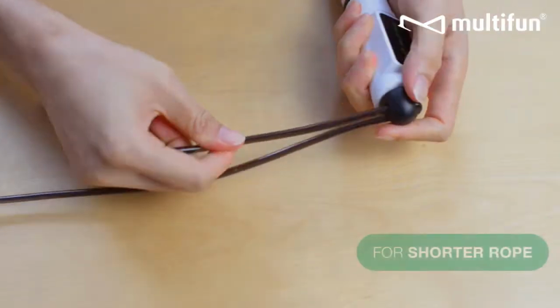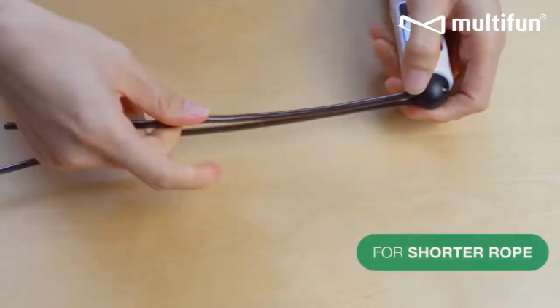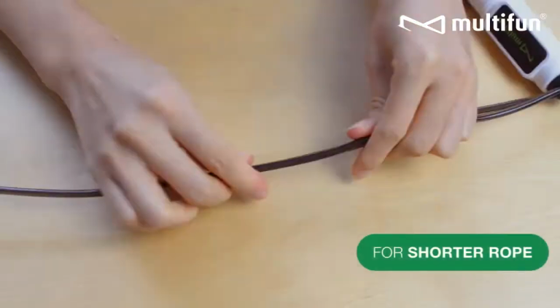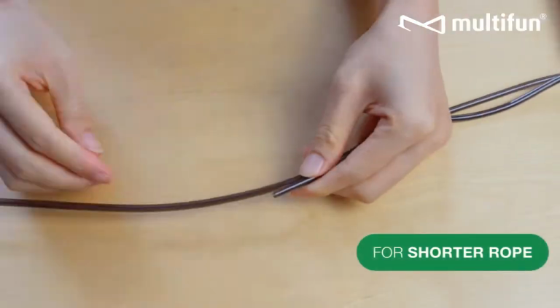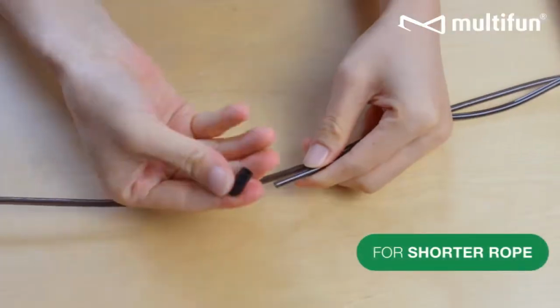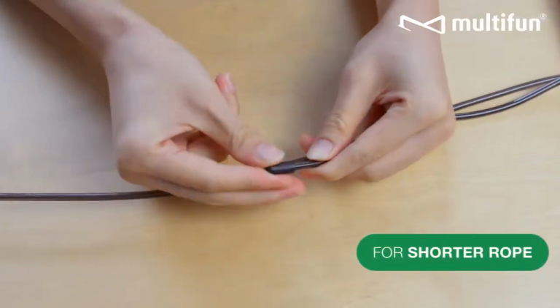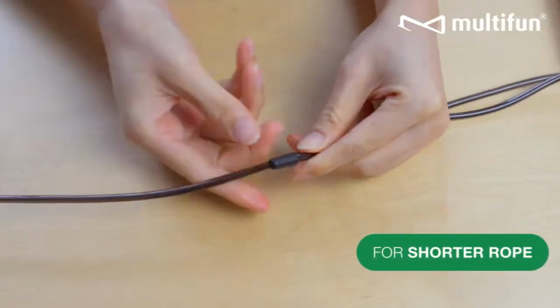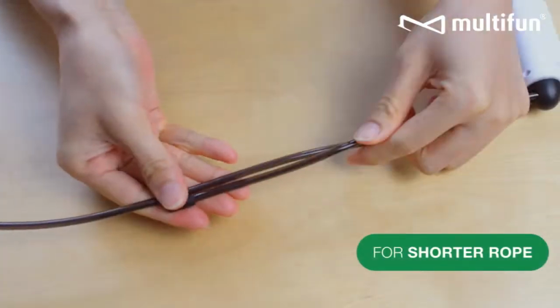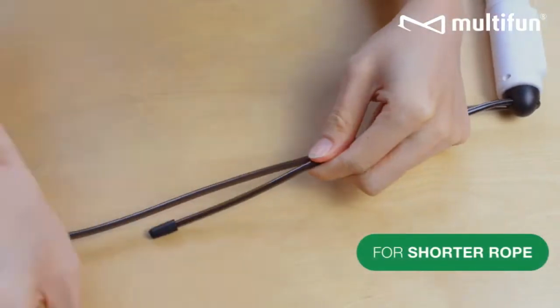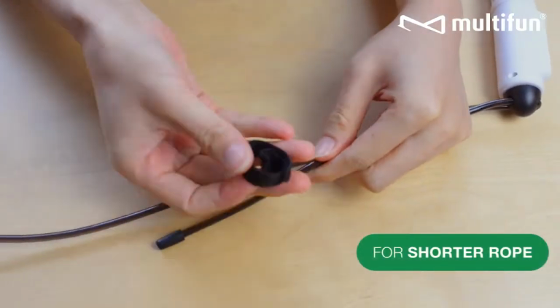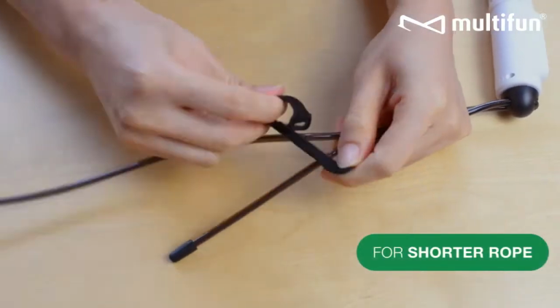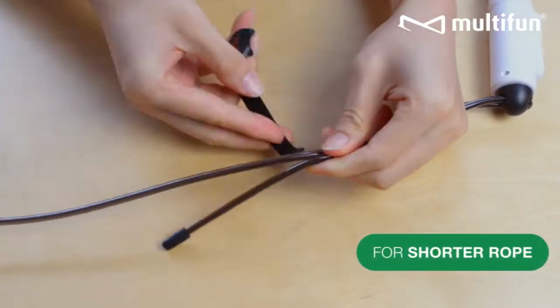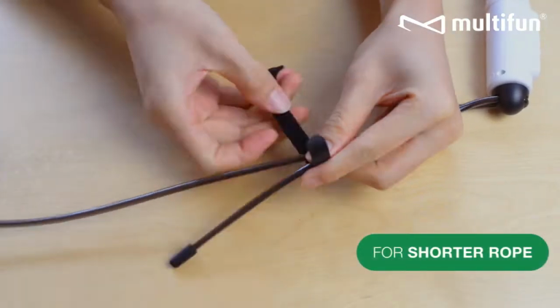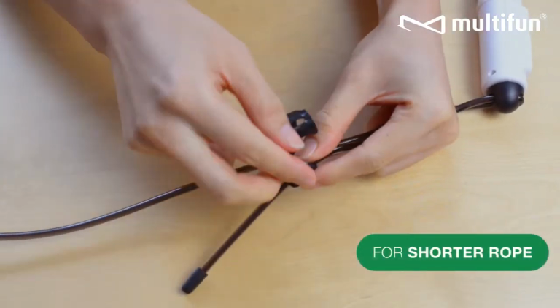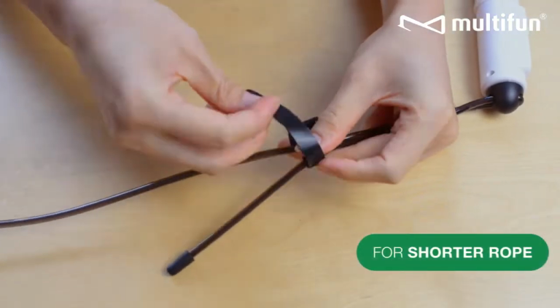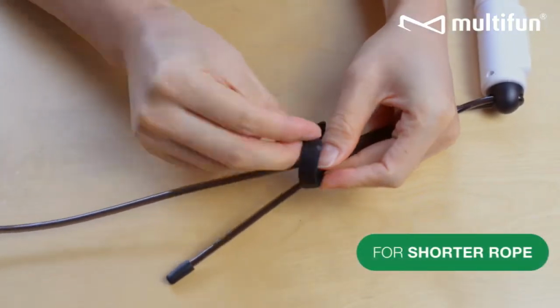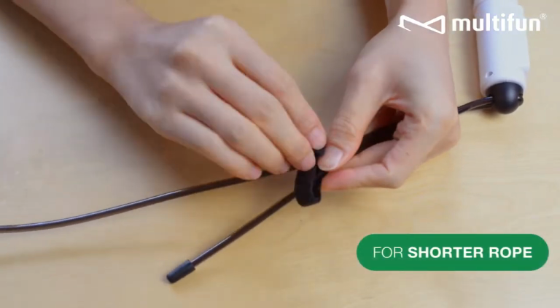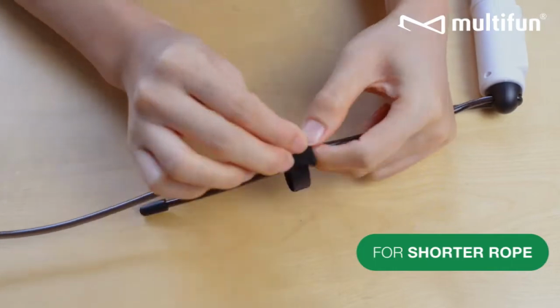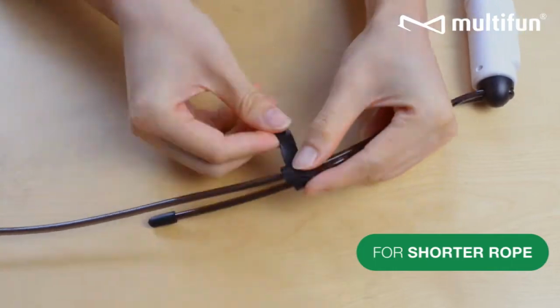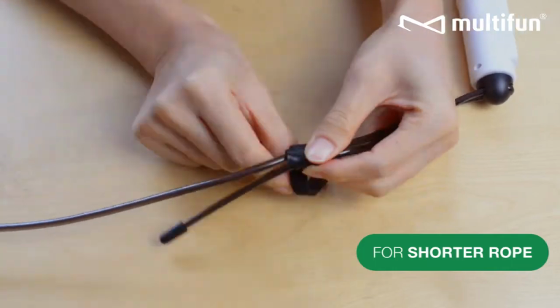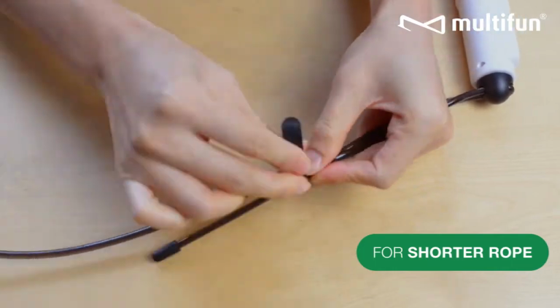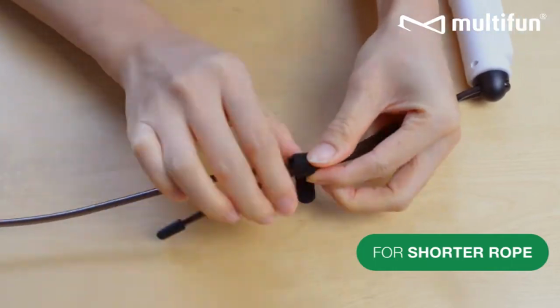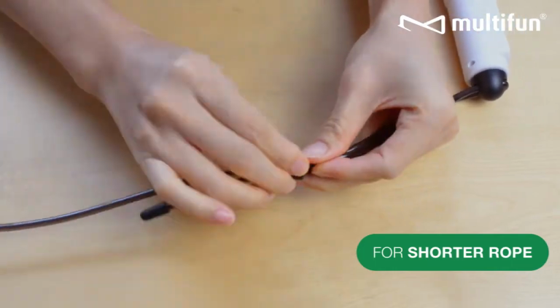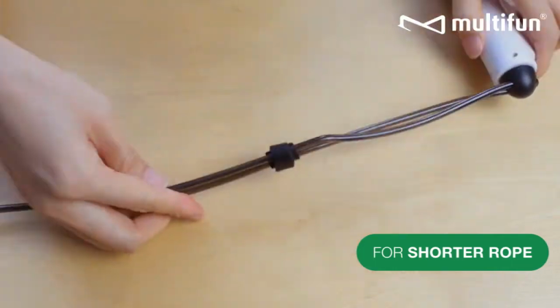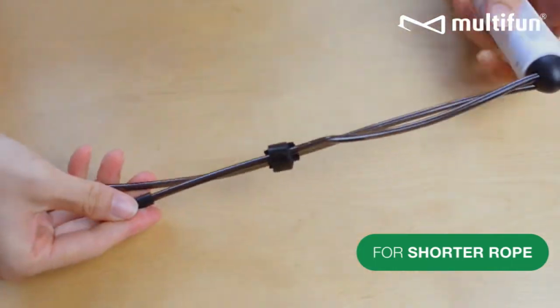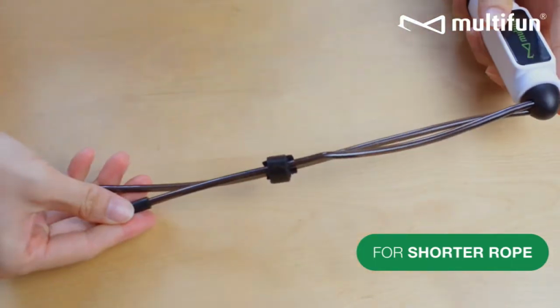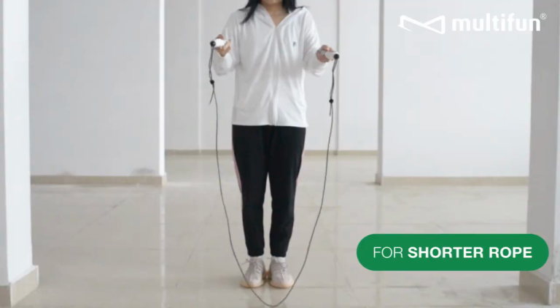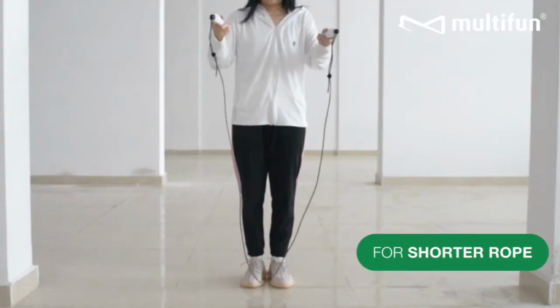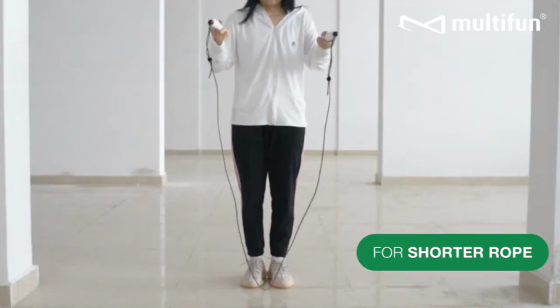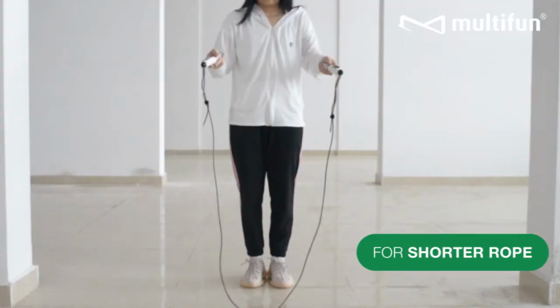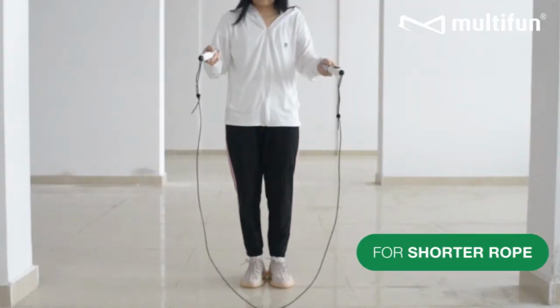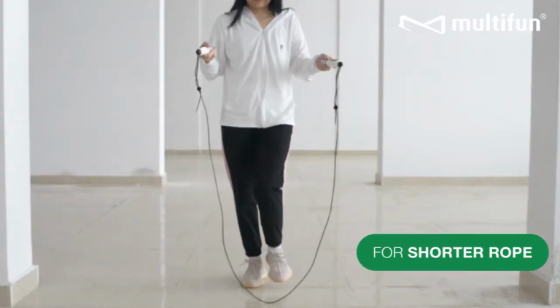For shorter rope, allow for more length around the tip and apply the binder to secure the excess. This helps to prevent them from hitting you while you skip.